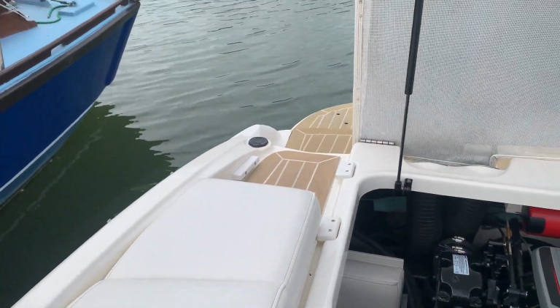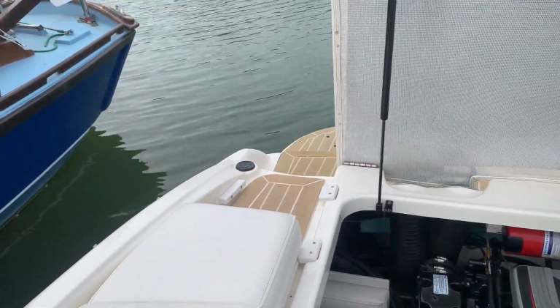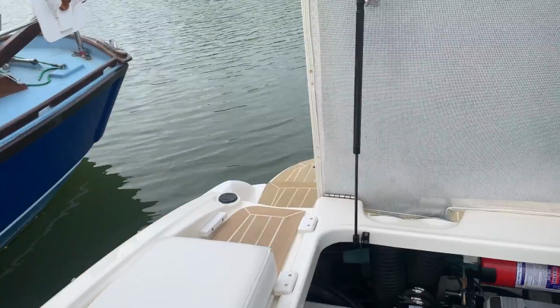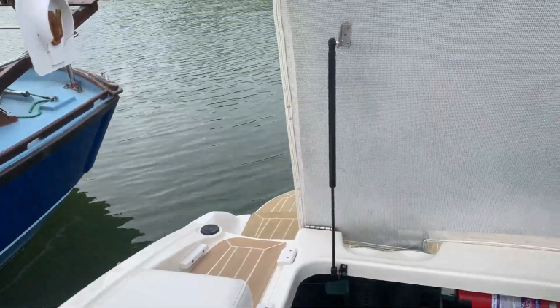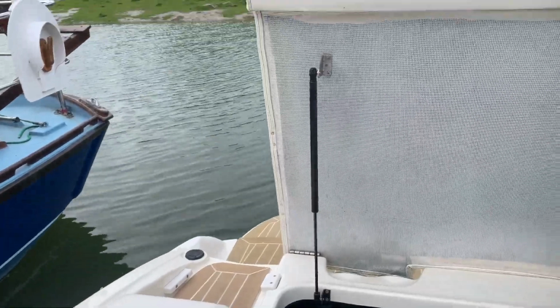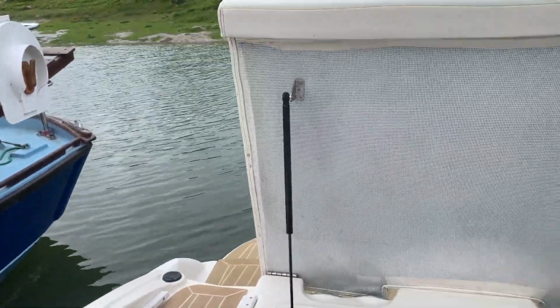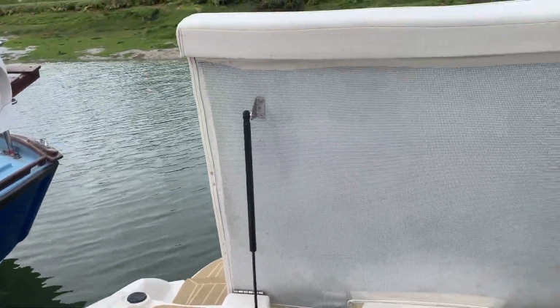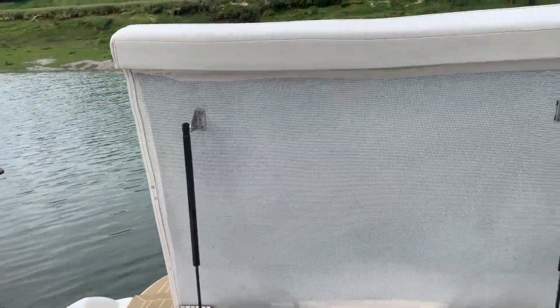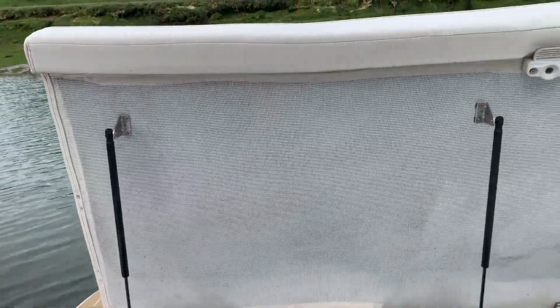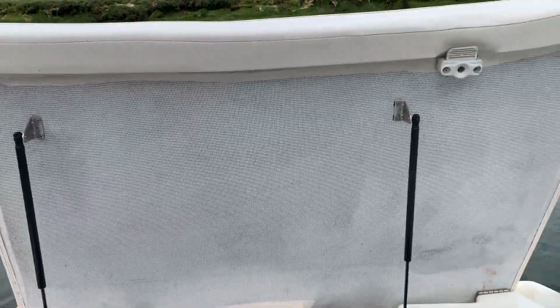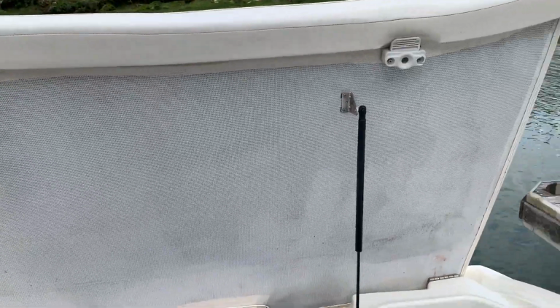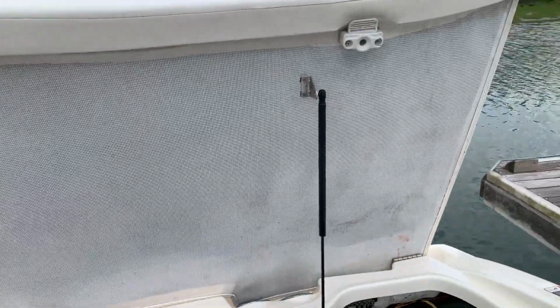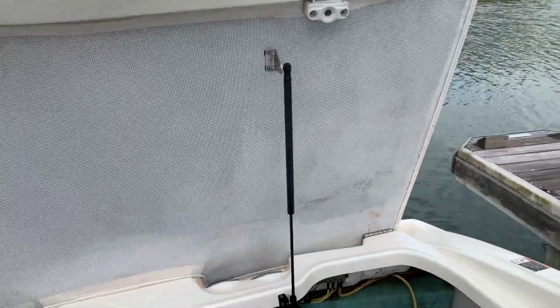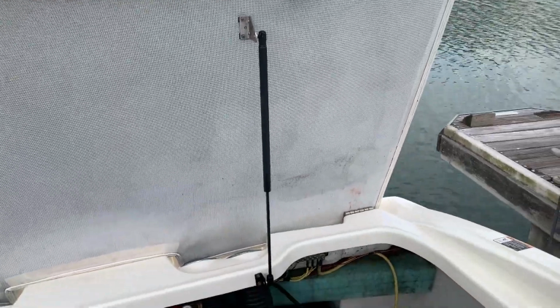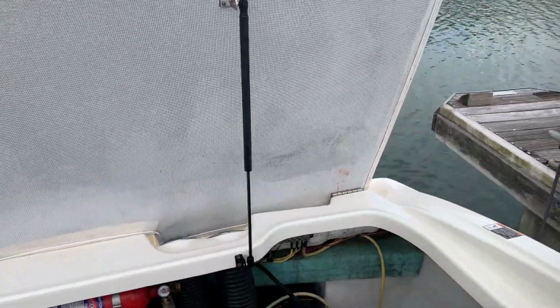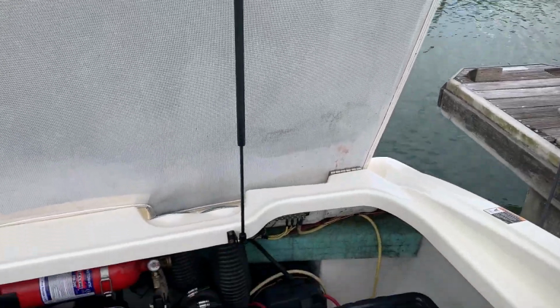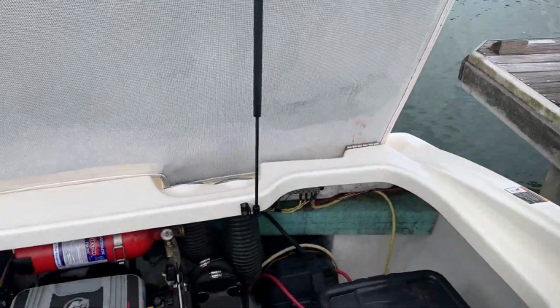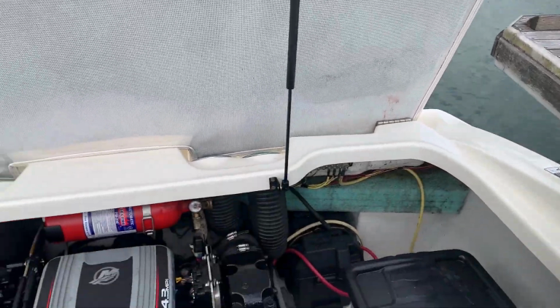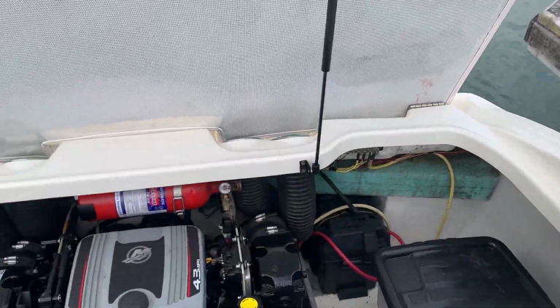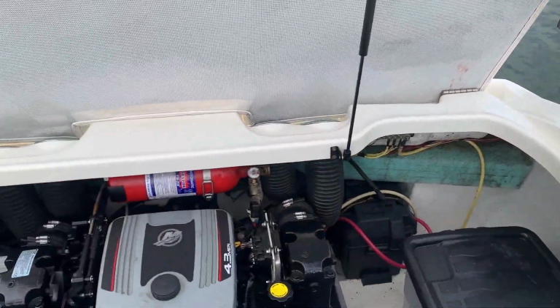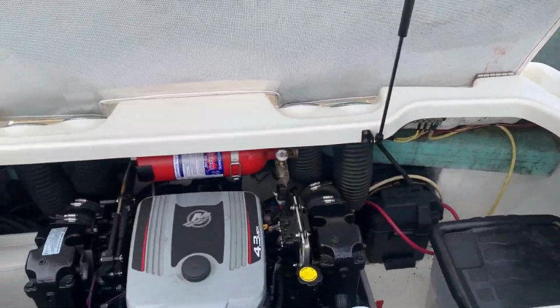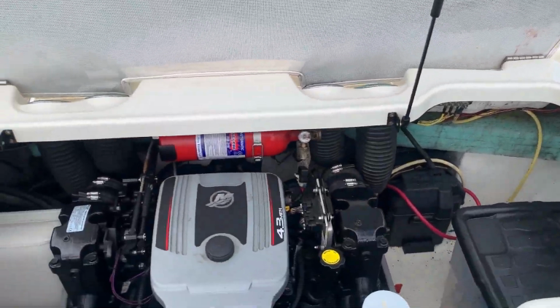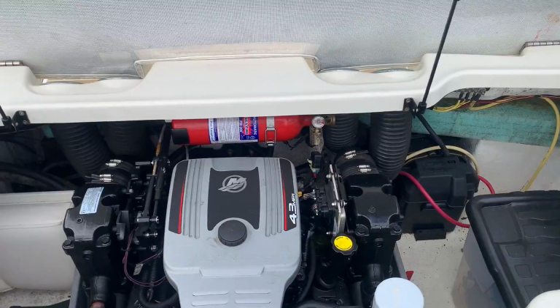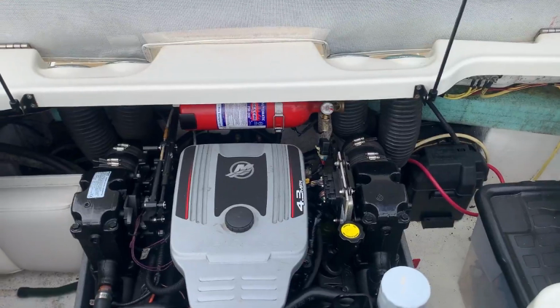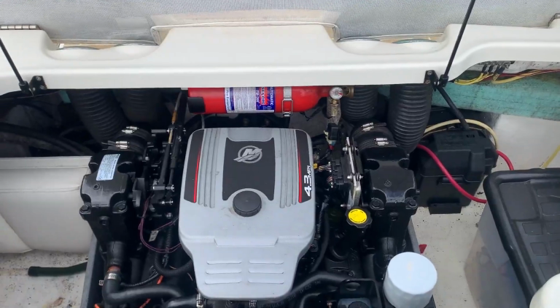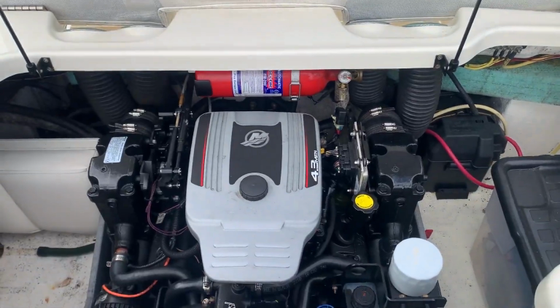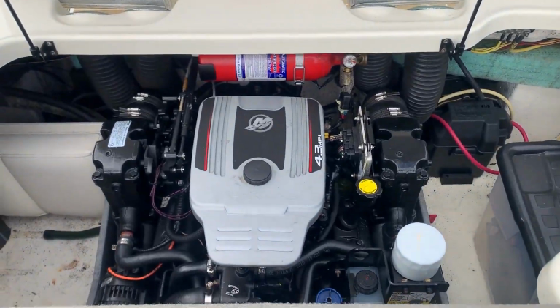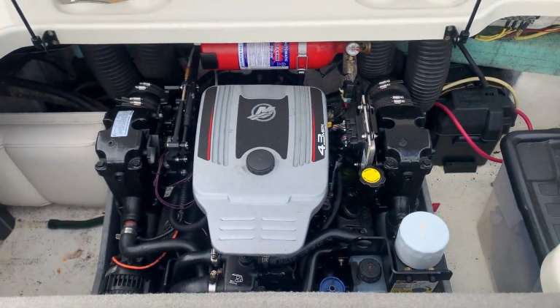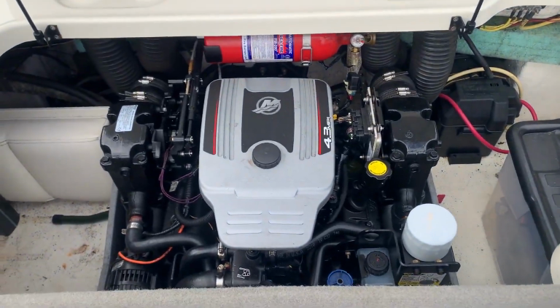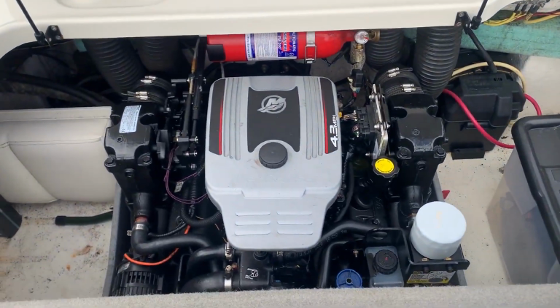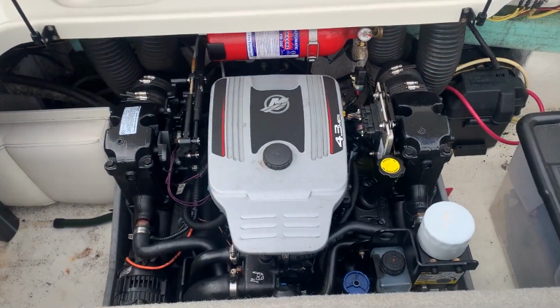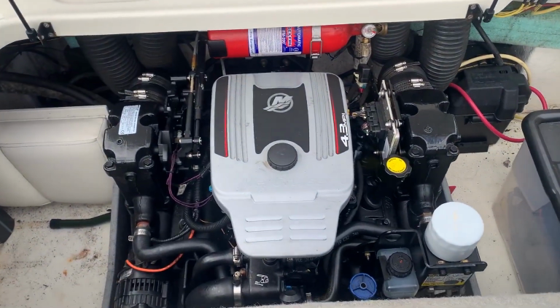I've just lifted up the engine hatch so you can have a look in there. Nice tidy engine bay. Visit our webpage — you can see more photographs there as well.